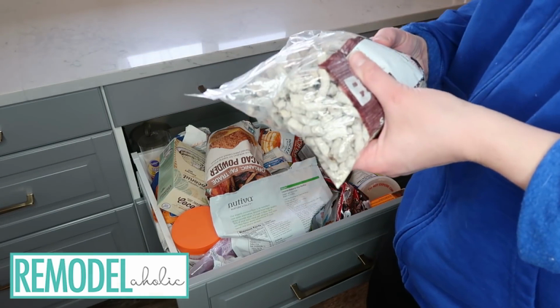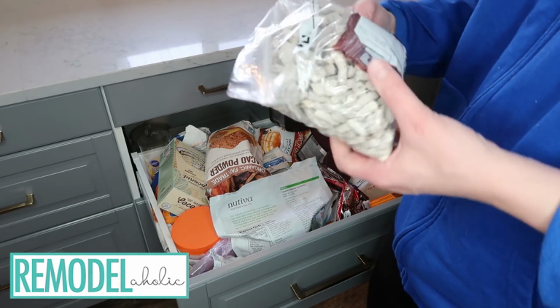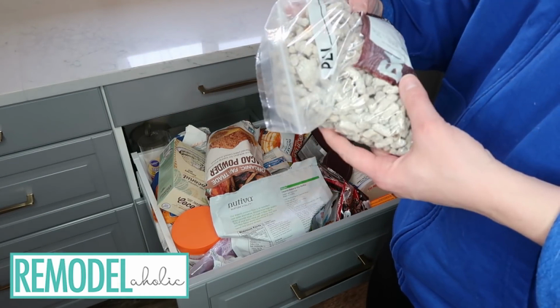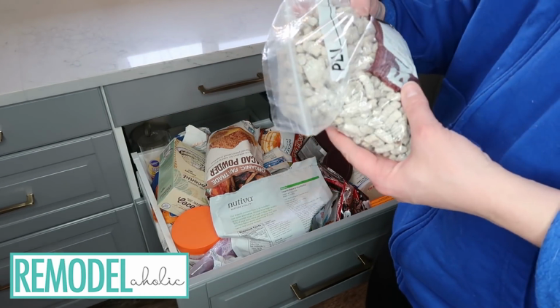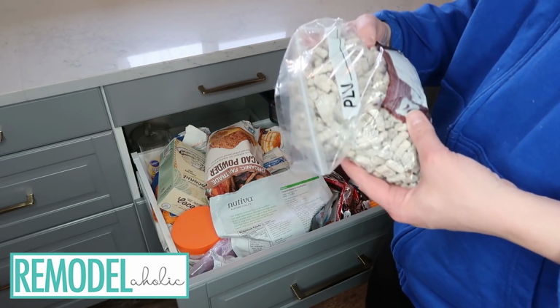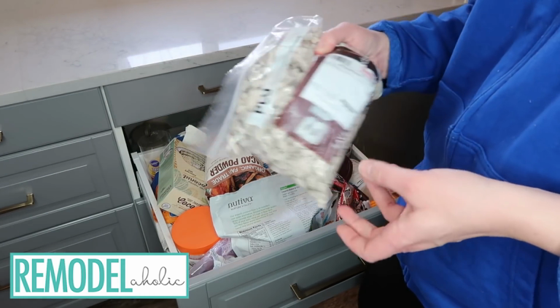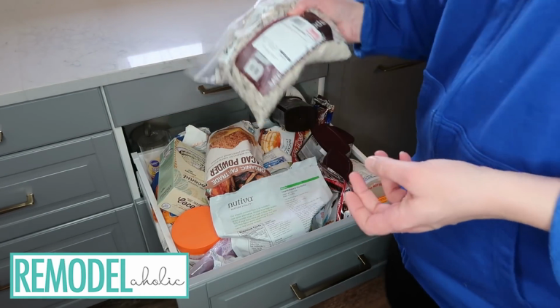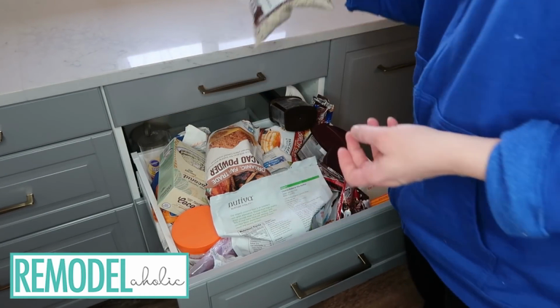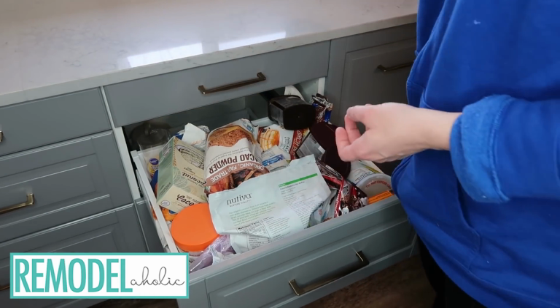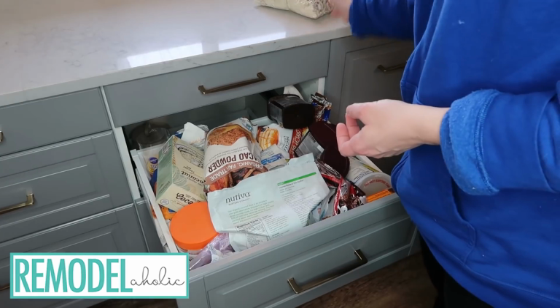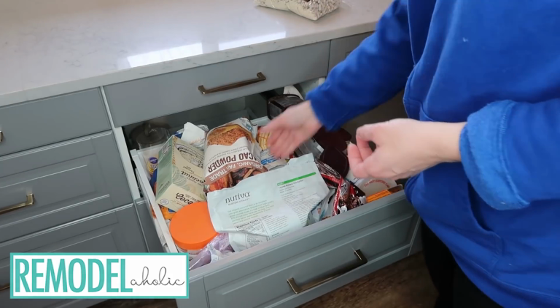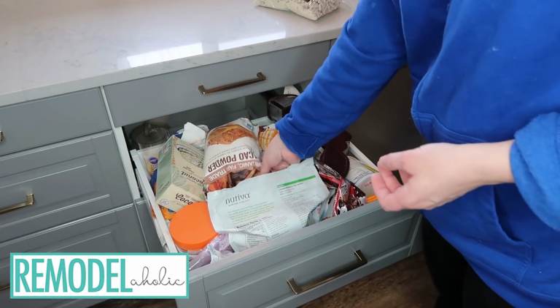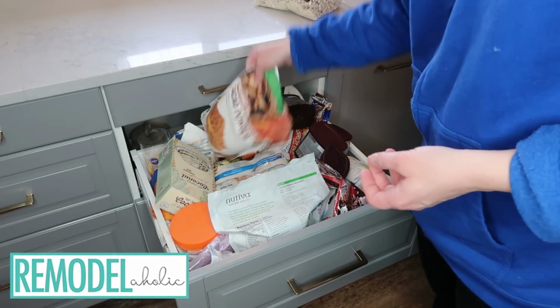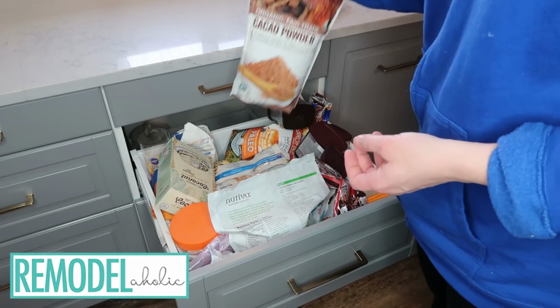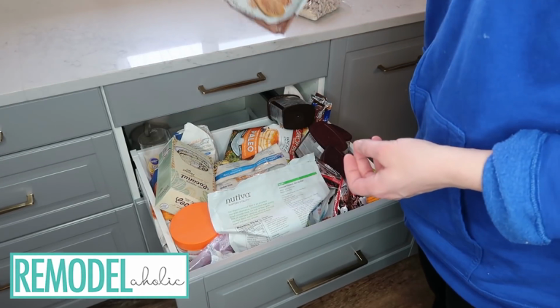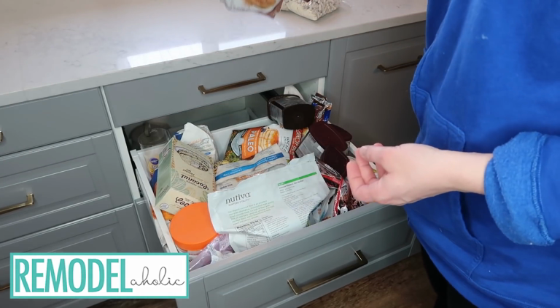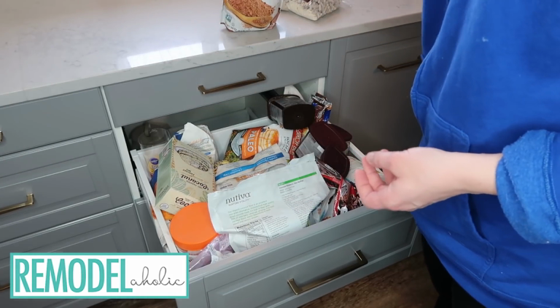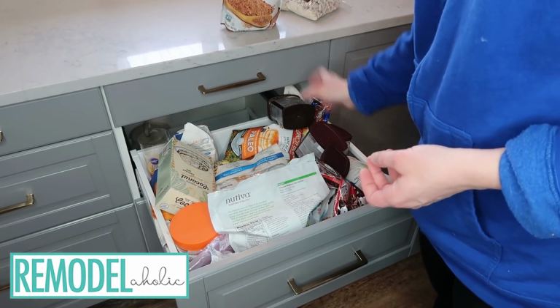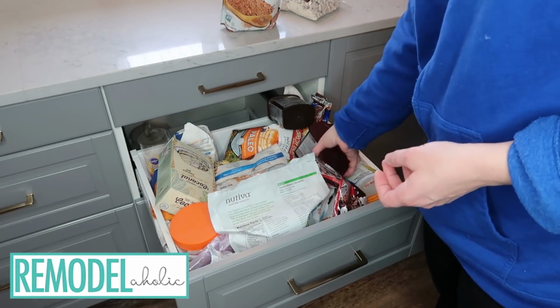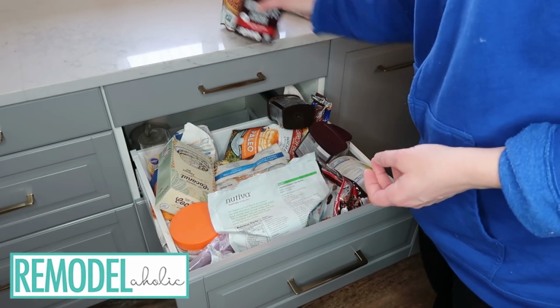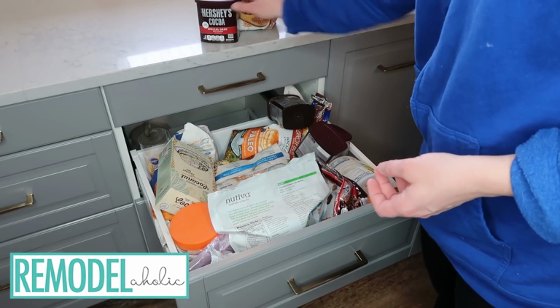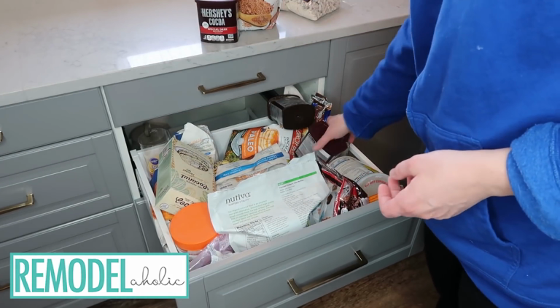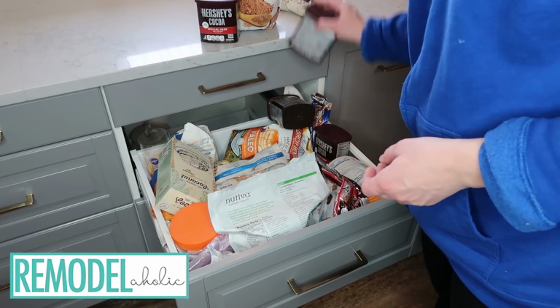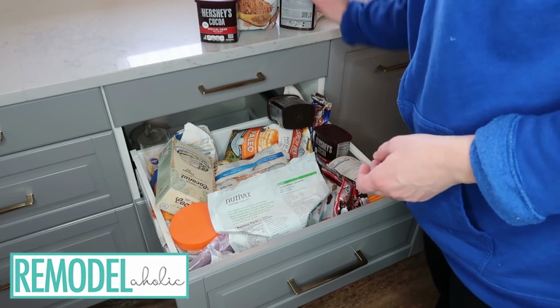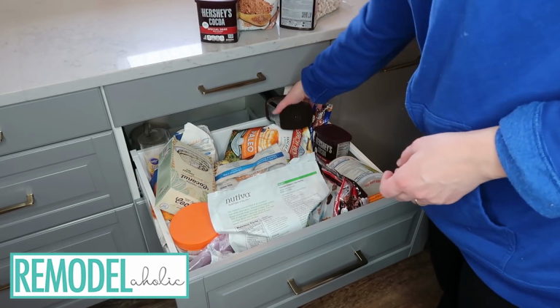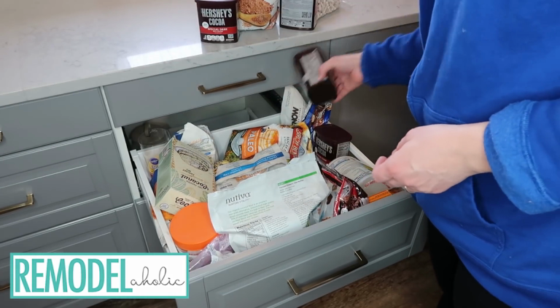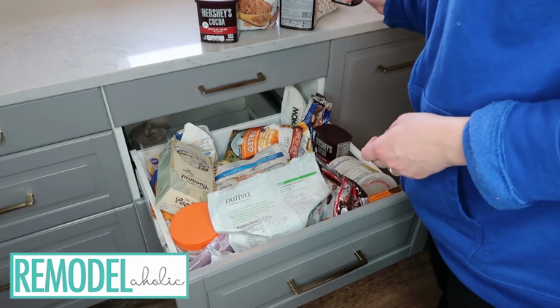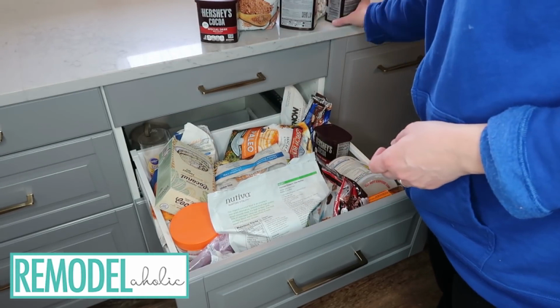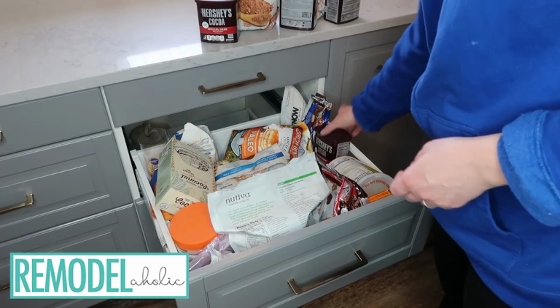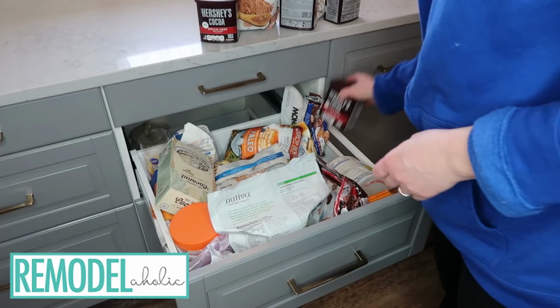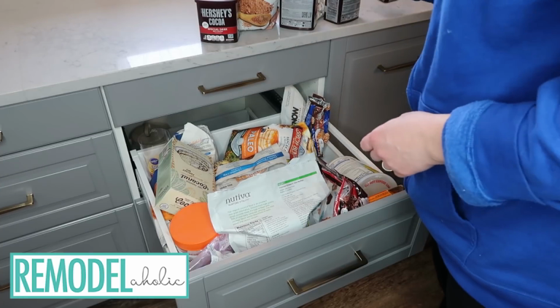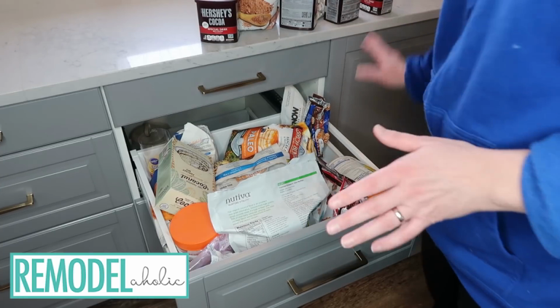Our date pieces — nice. Cocoa powder. Apparently I like chocolate. Cocoa, cocoa, cocoa, cocoa.